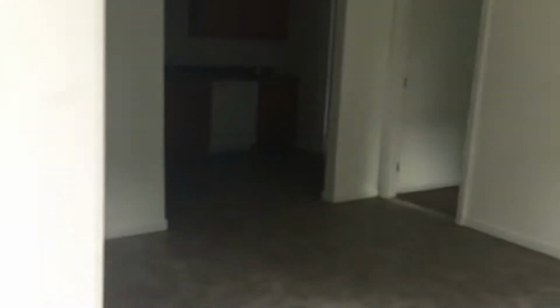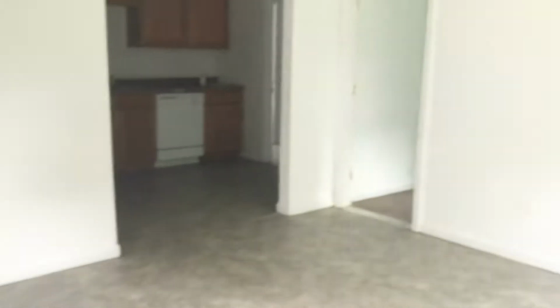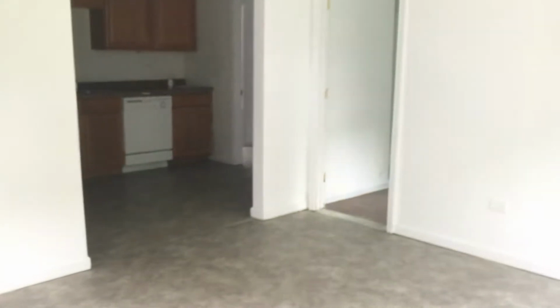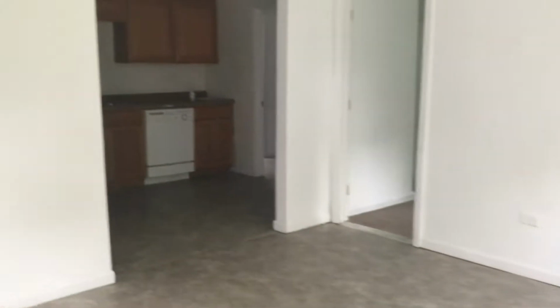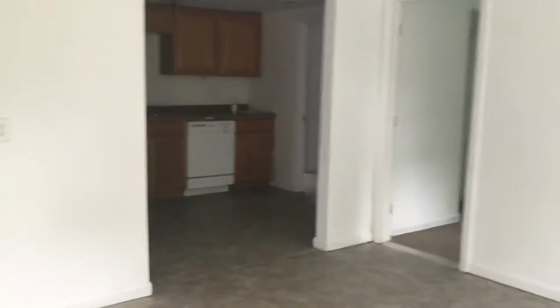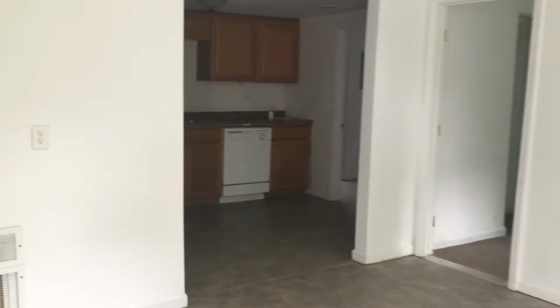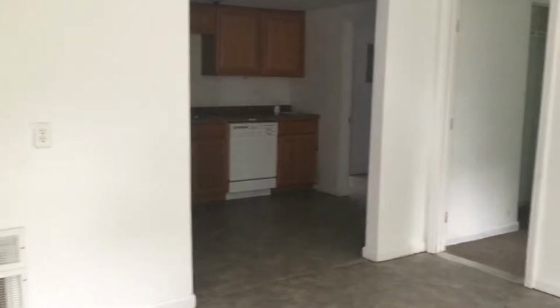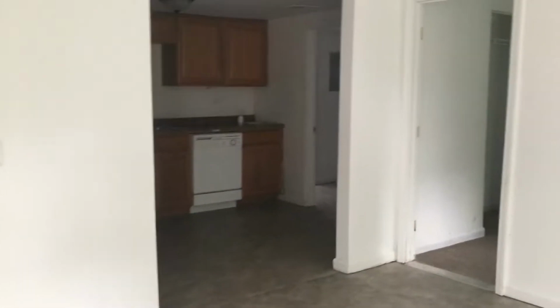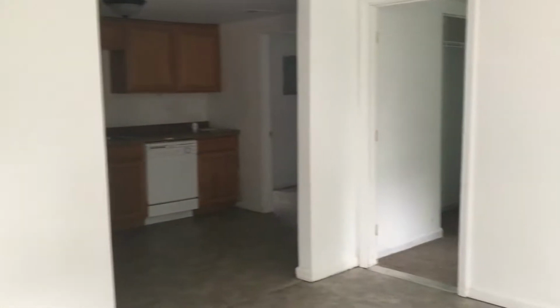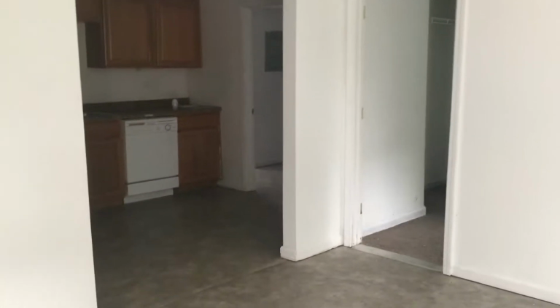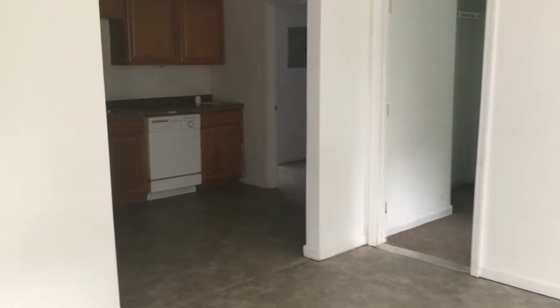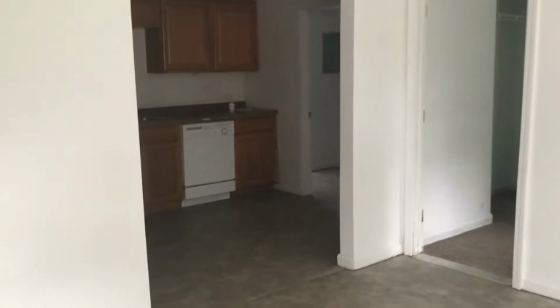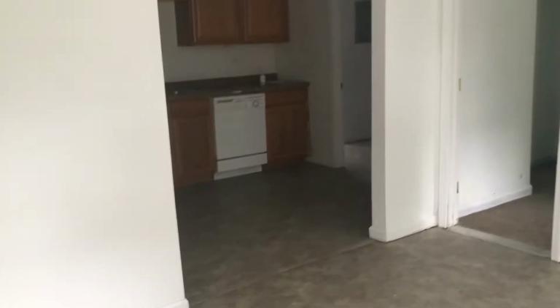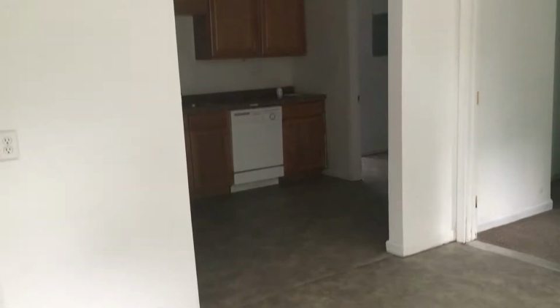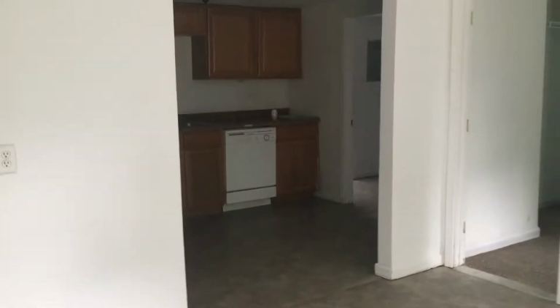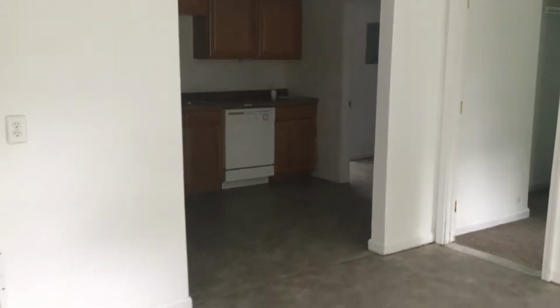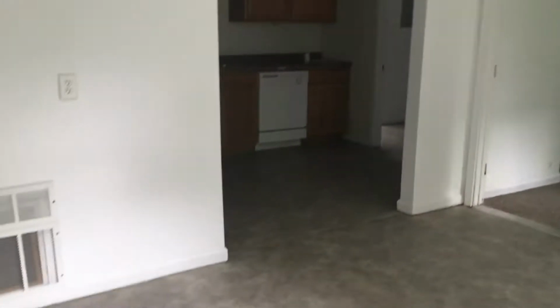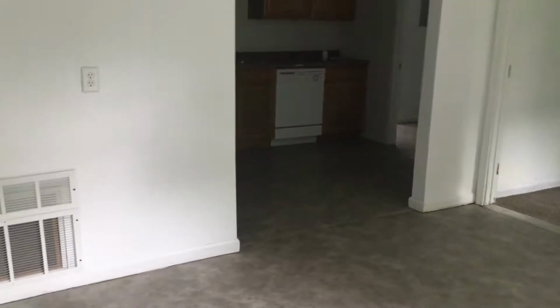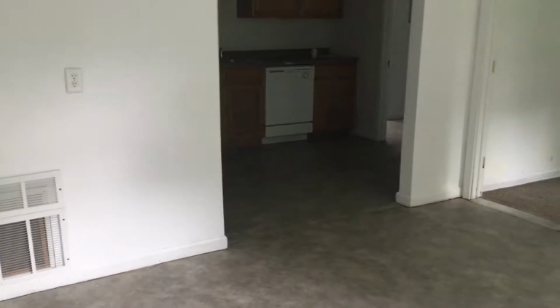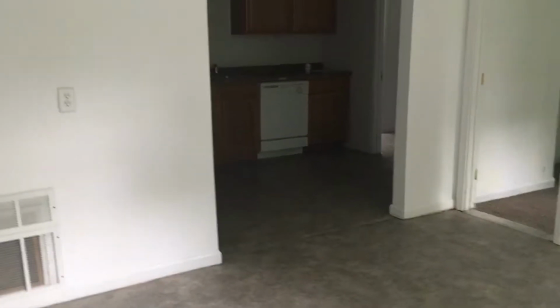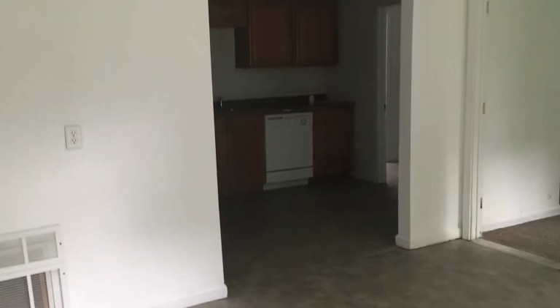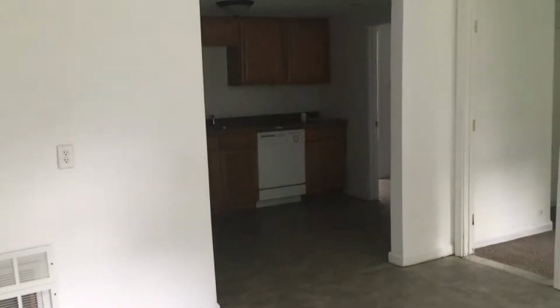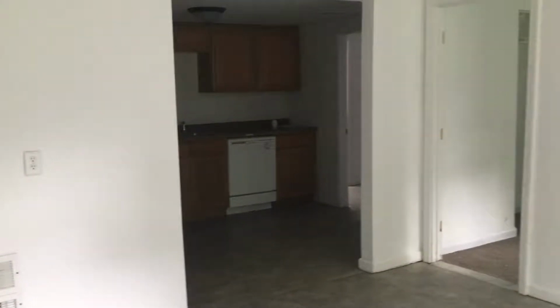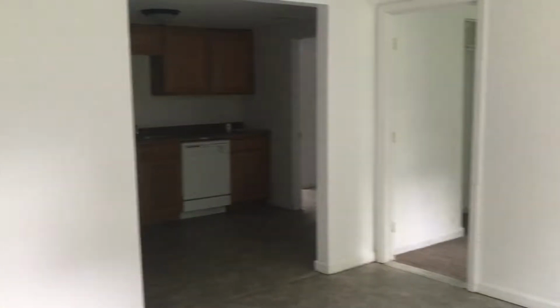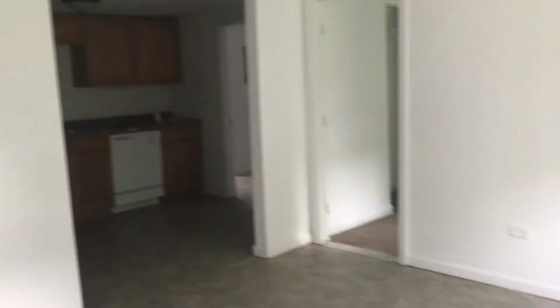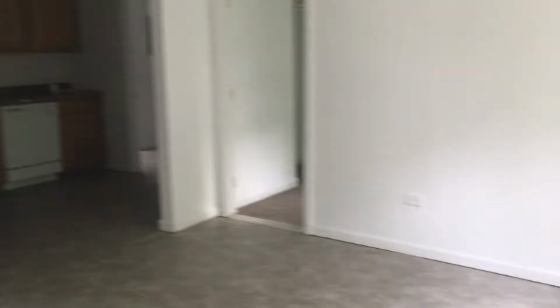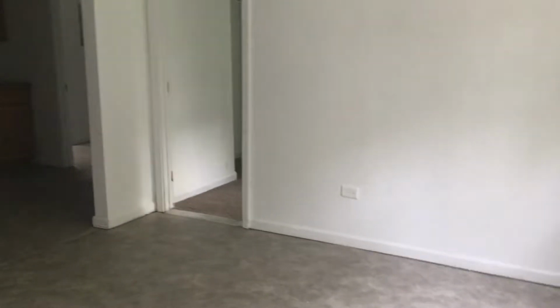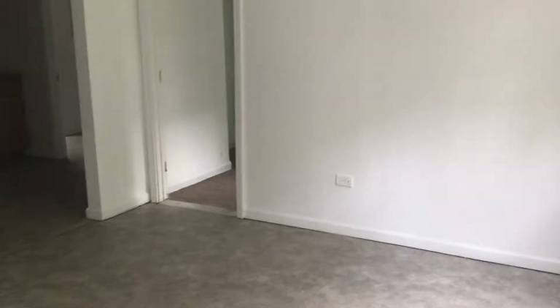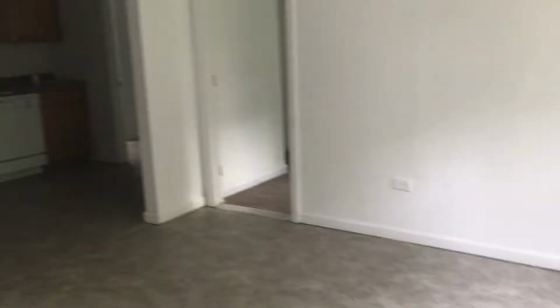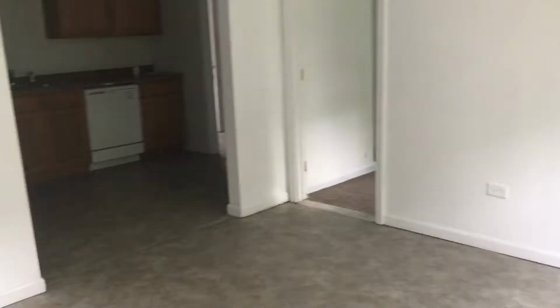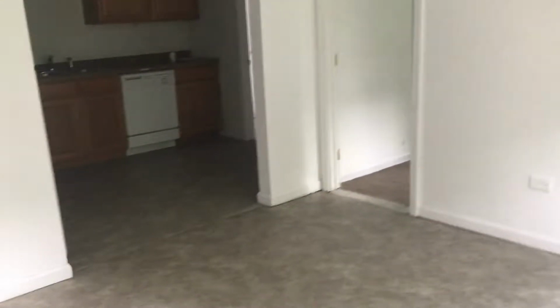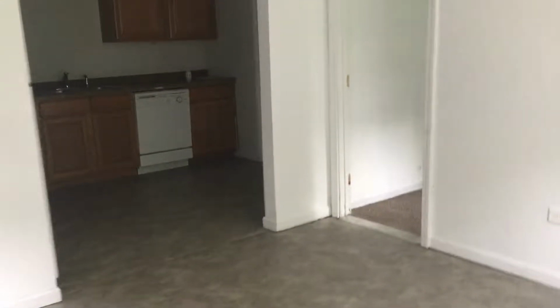As you come into the home here you do come into the living room. Here you do have vinyl floors and good natural light from the windows.